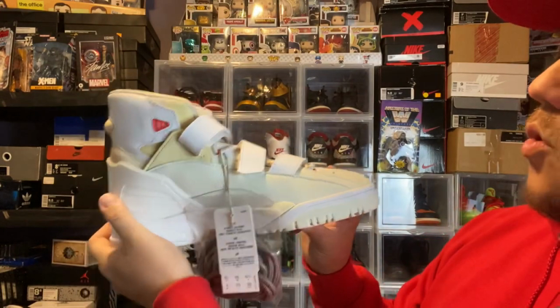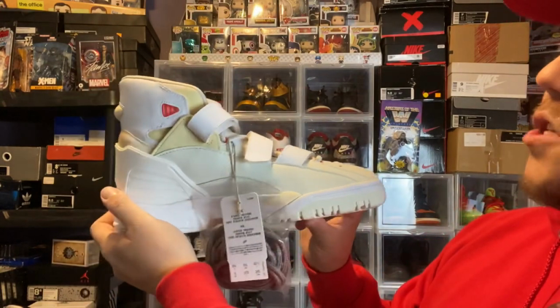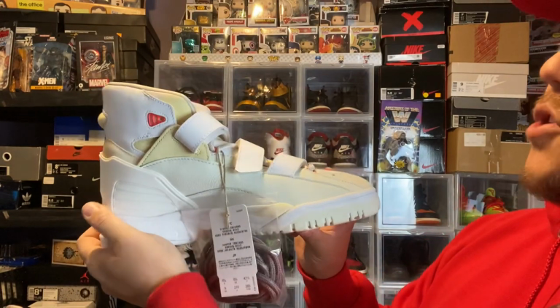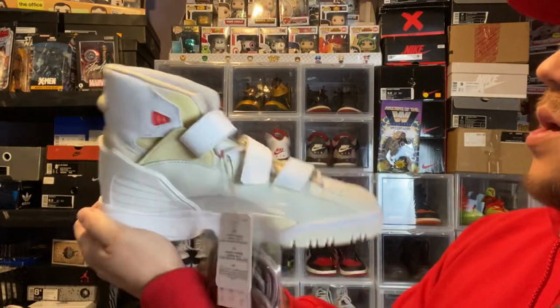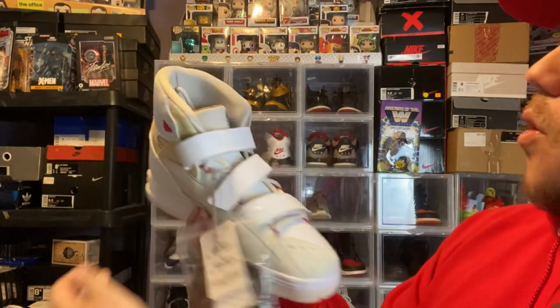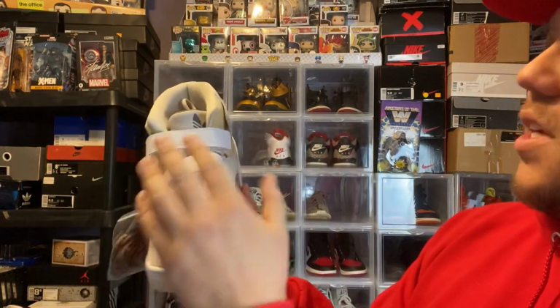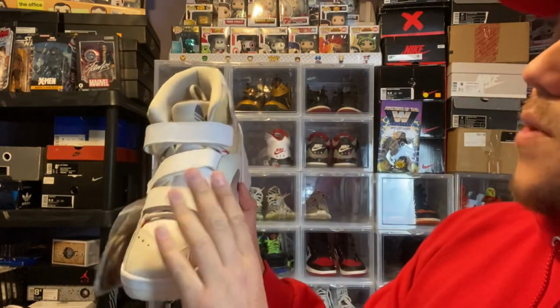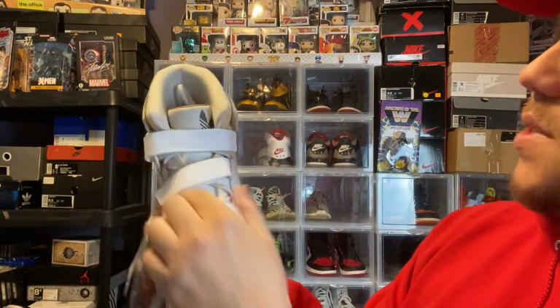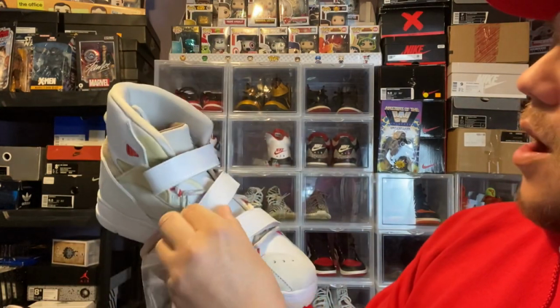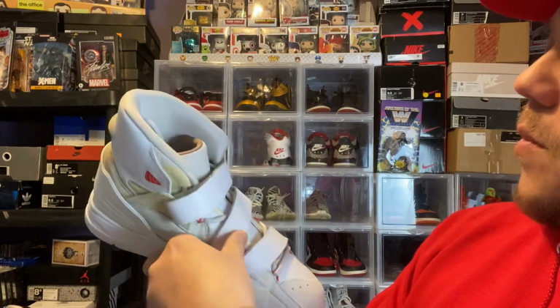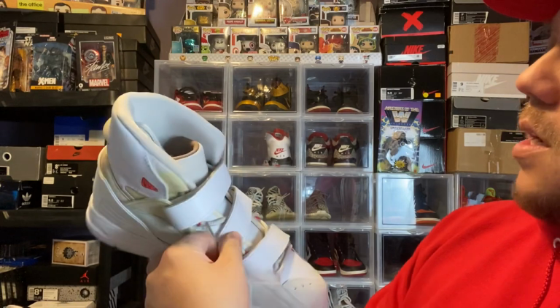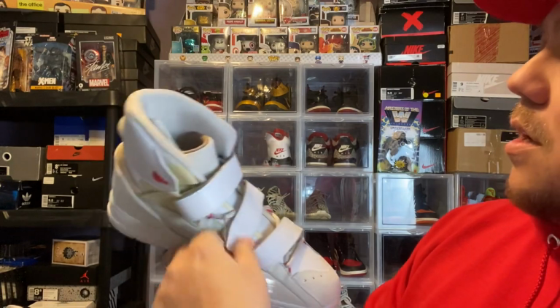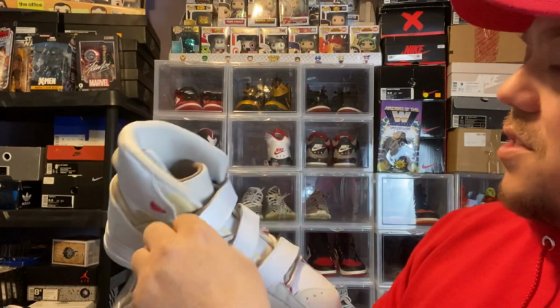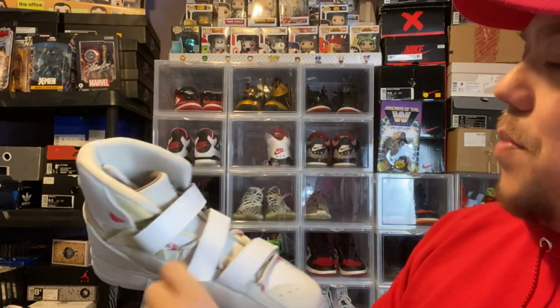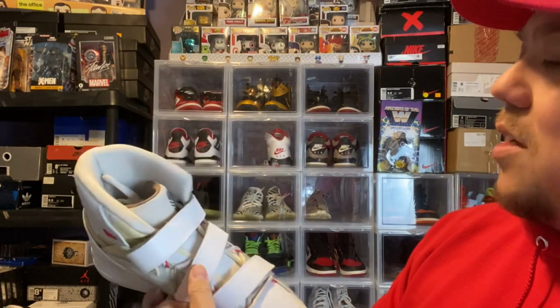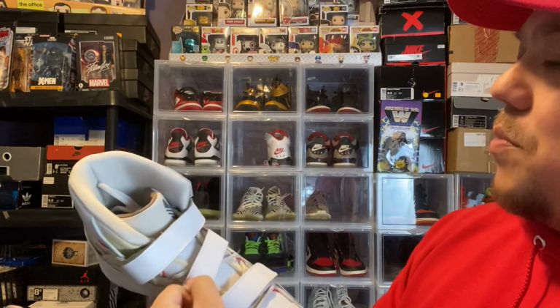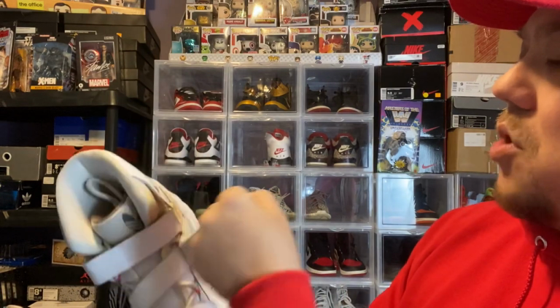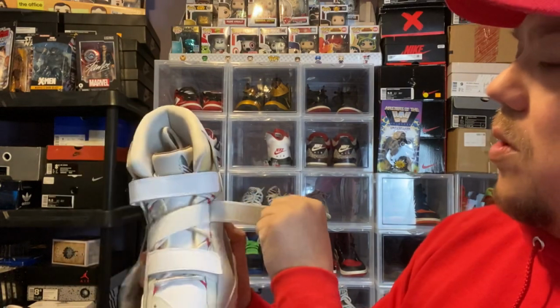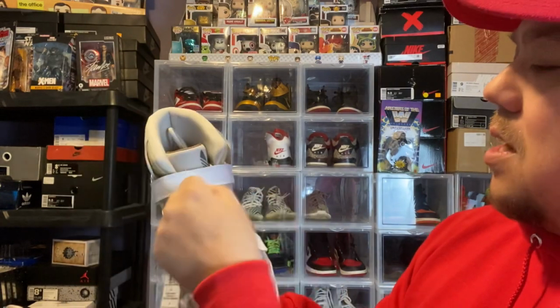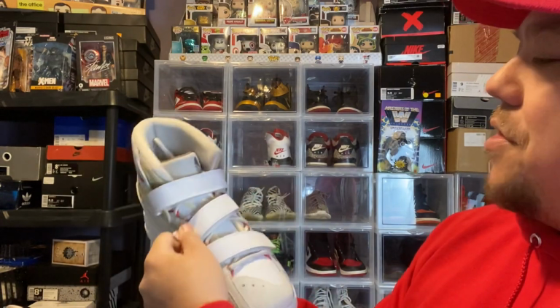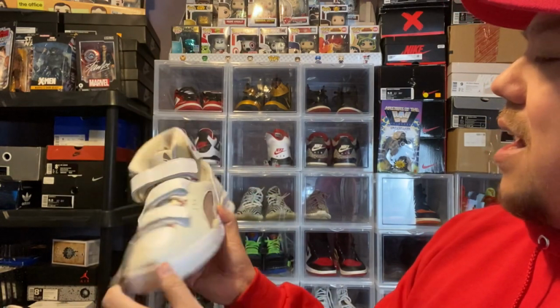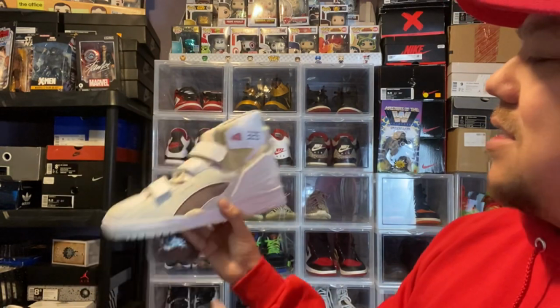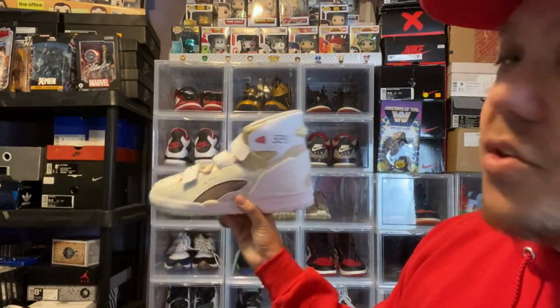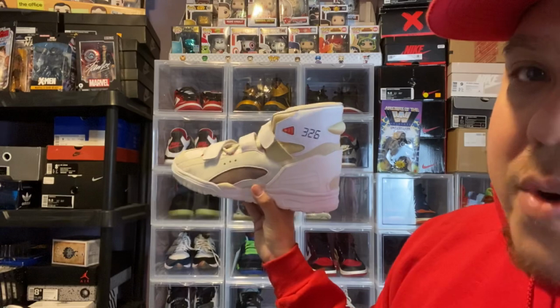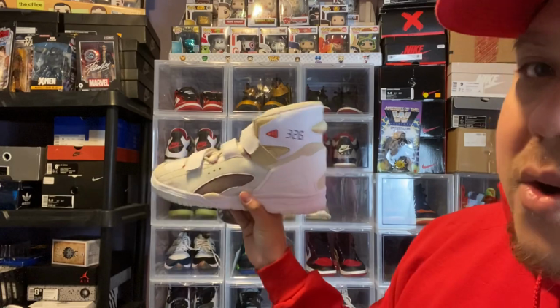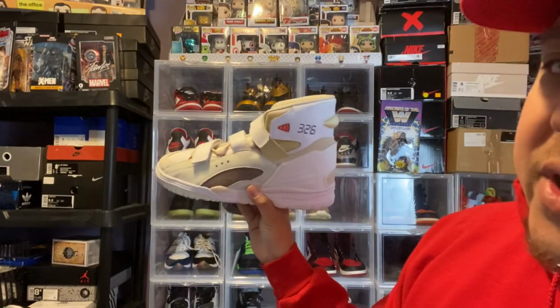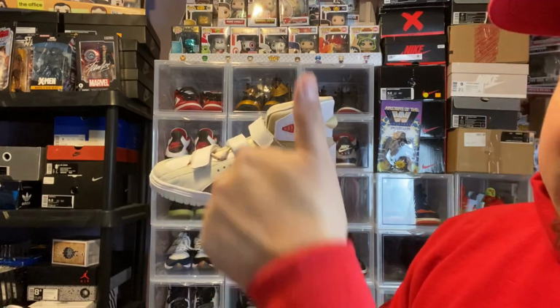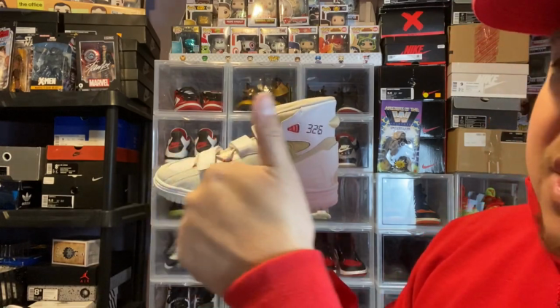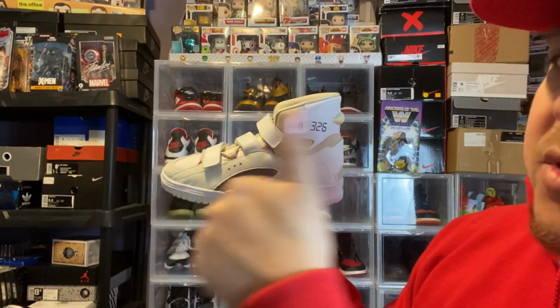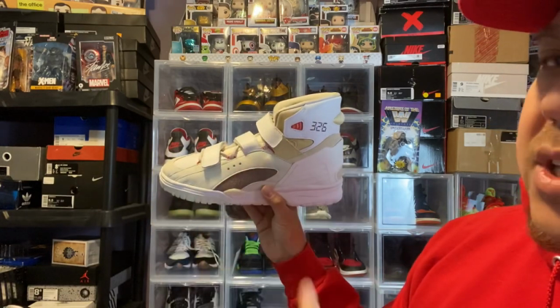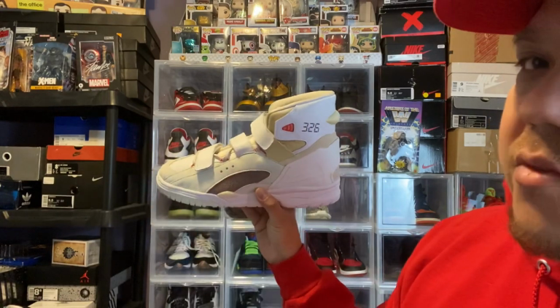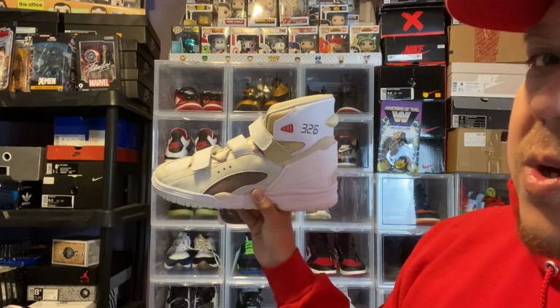Cool-shaped shoe. All these straps — some people like them, some people don't. I think this is going to look great on feet. Hit the thumbs up button if you want me to do an on-foot look. Leave a comment saying please do an on-foot look, and if I see enough requests I will do it ASAP.